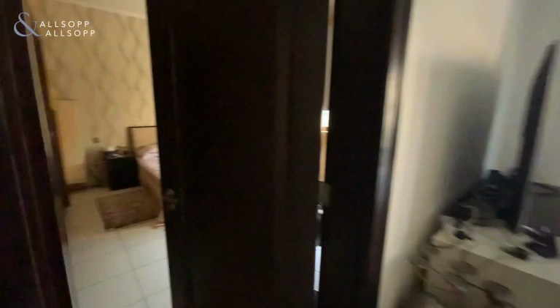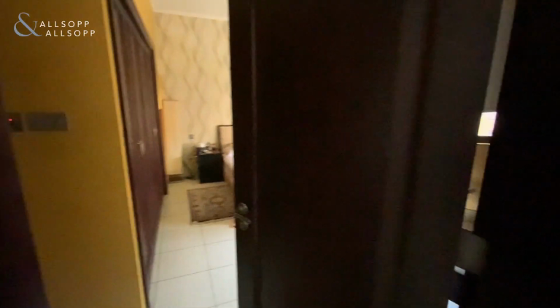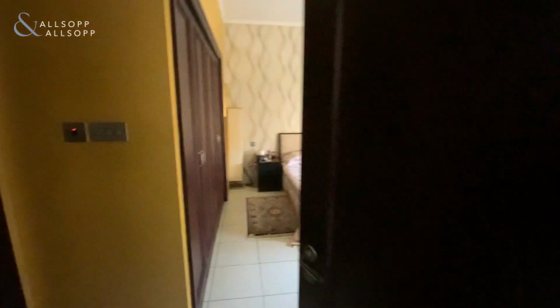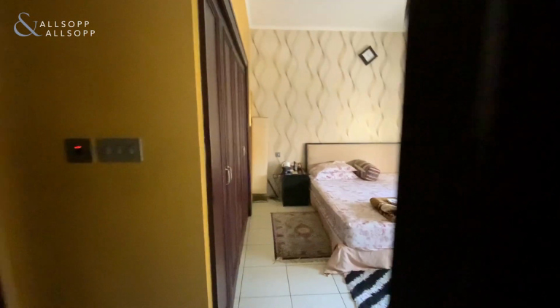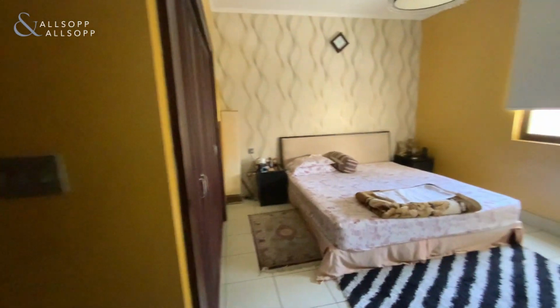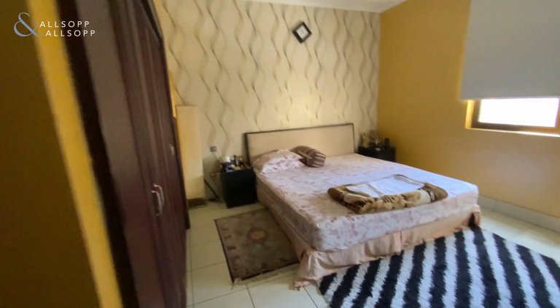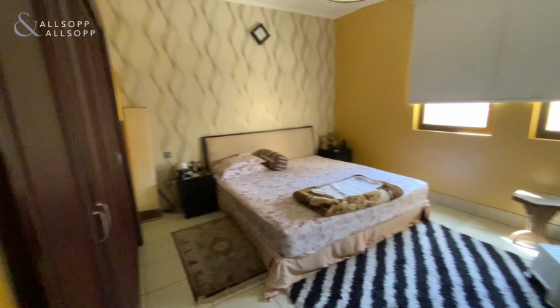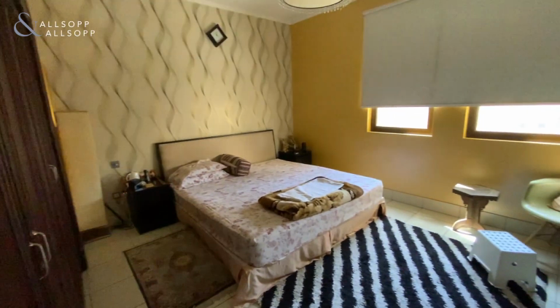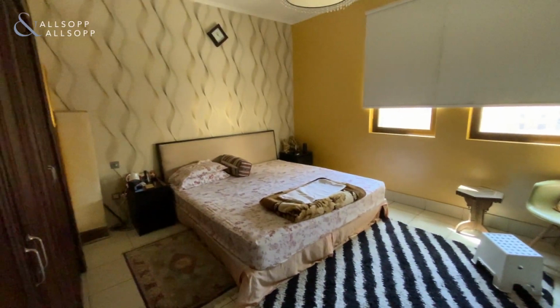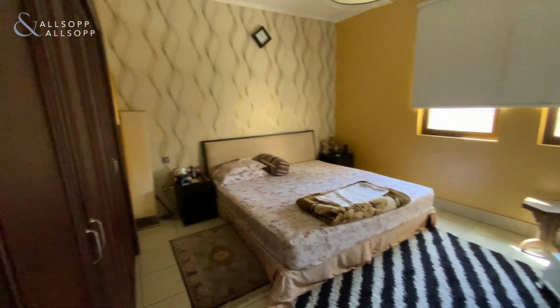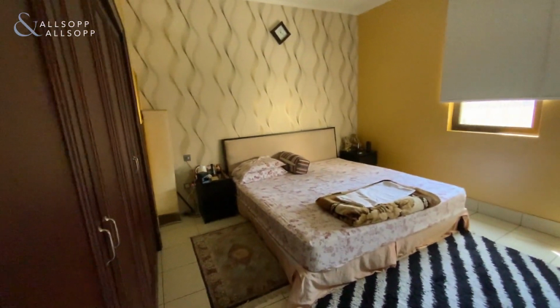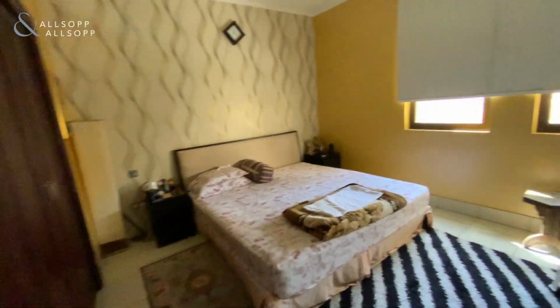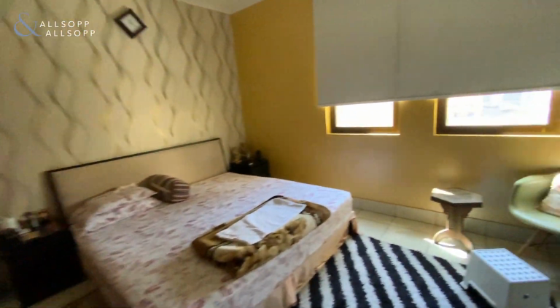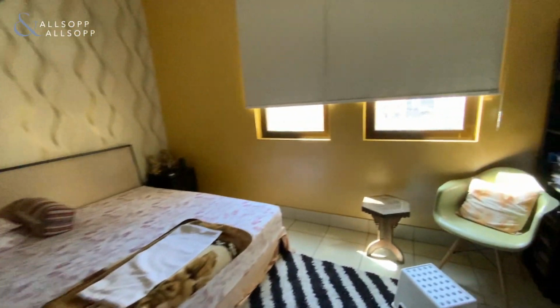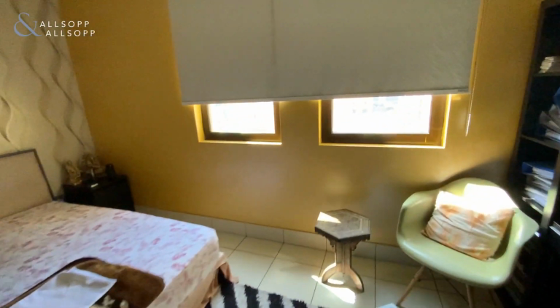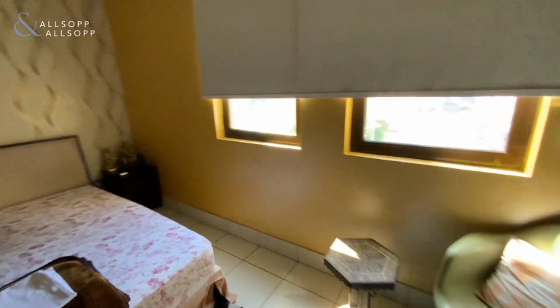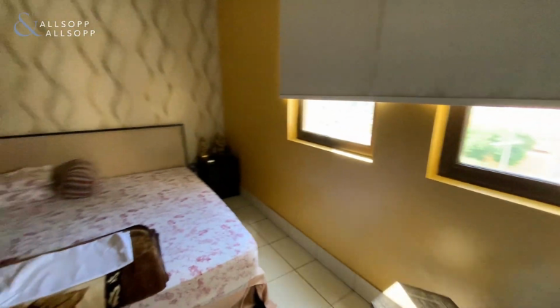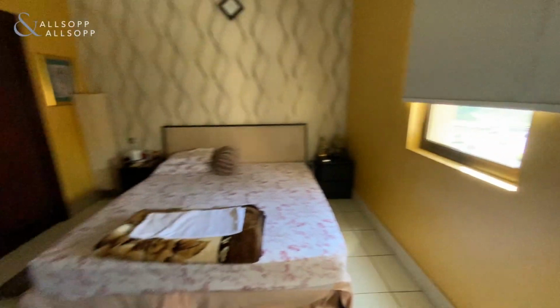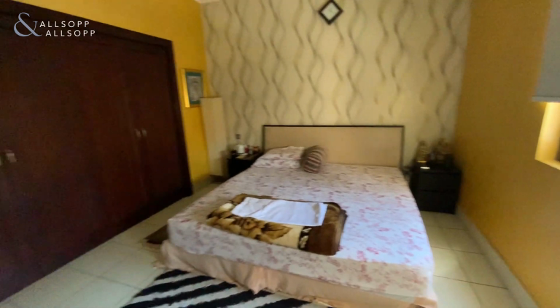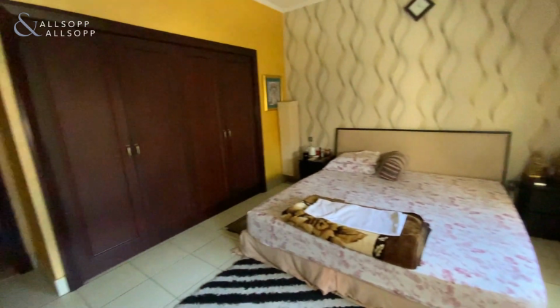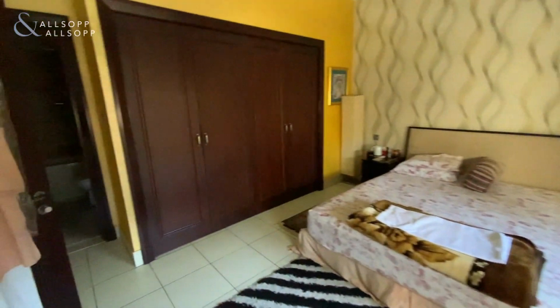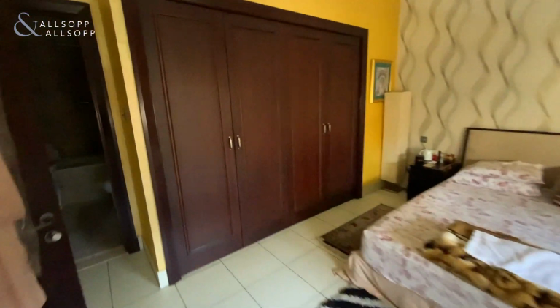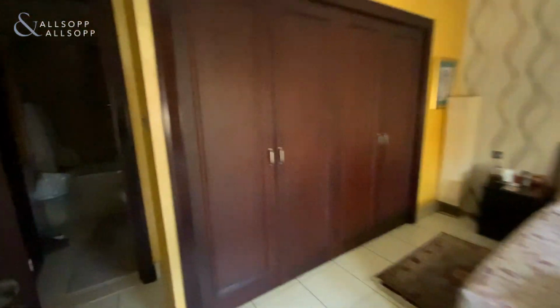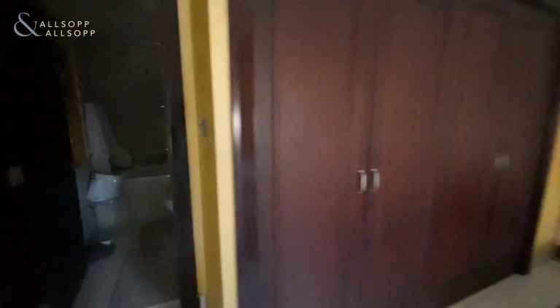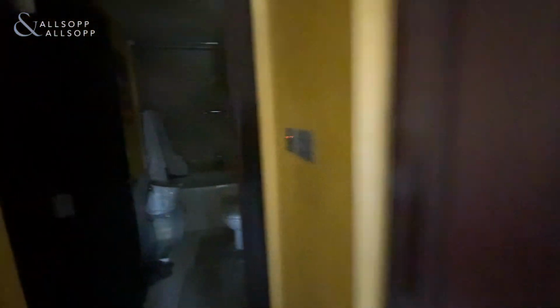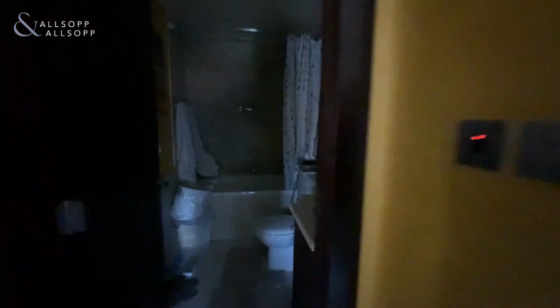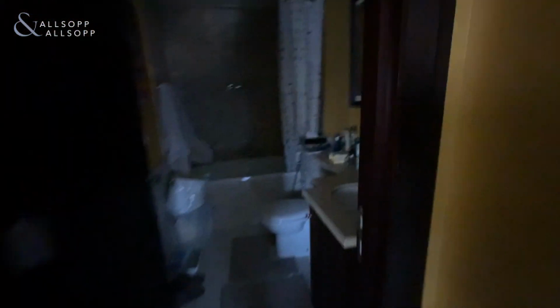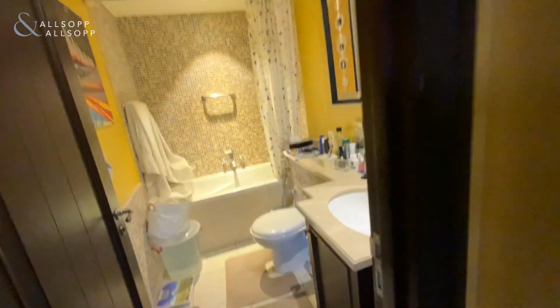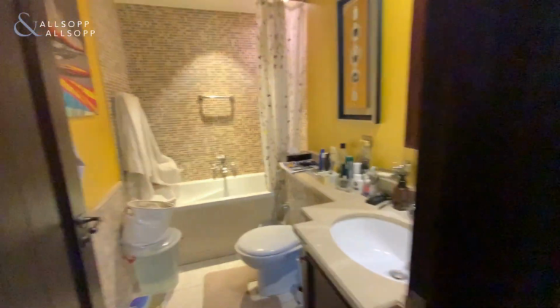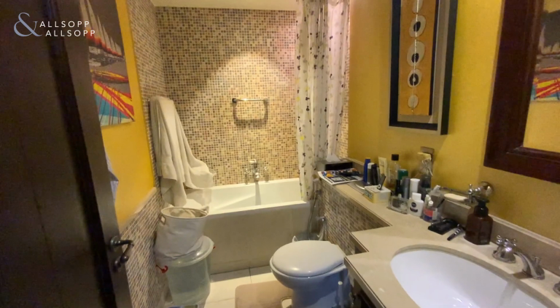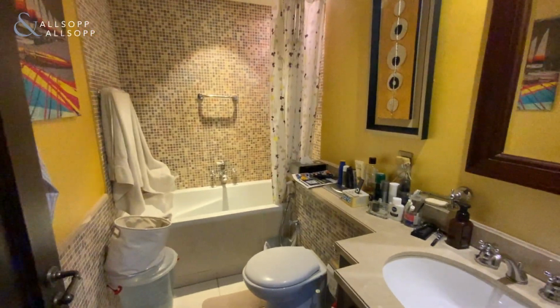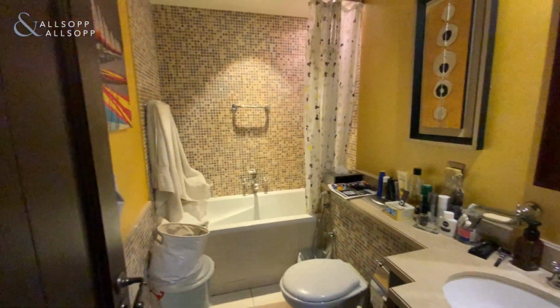The master bedroom again has your fully fitted wardrobes and ensuite, with bath and shower.